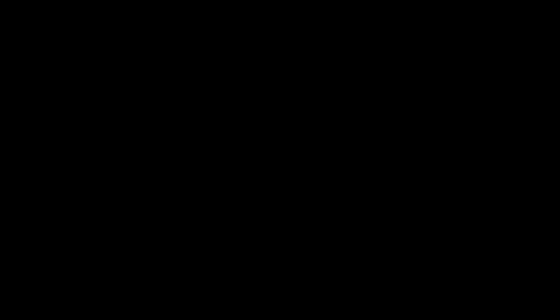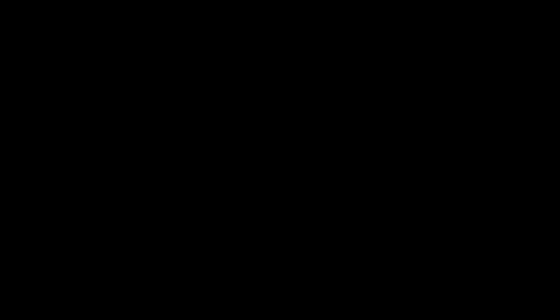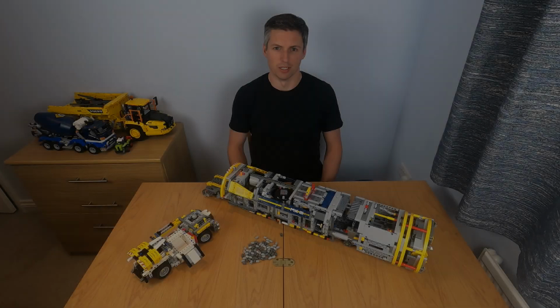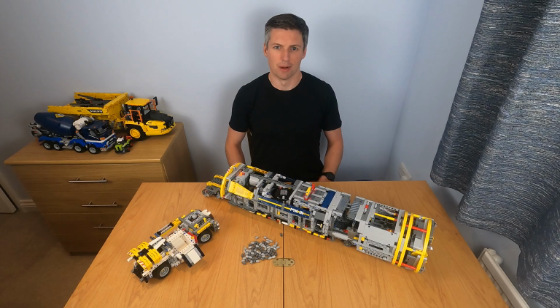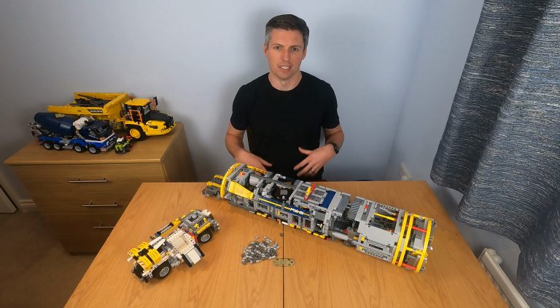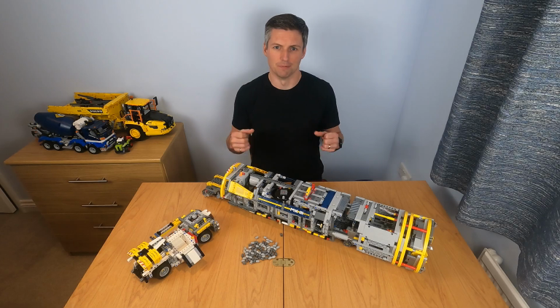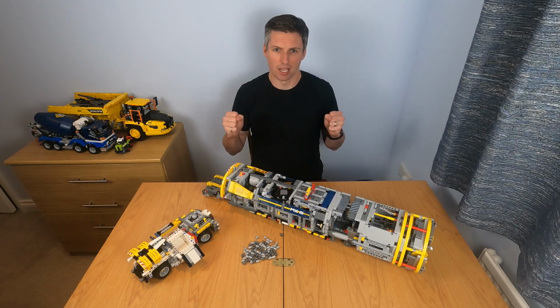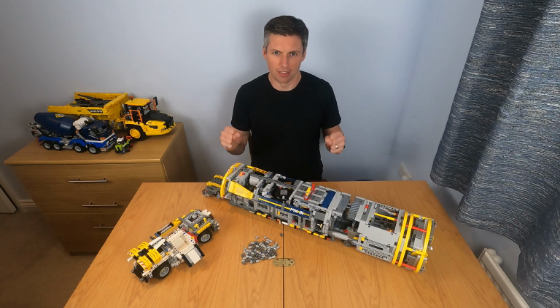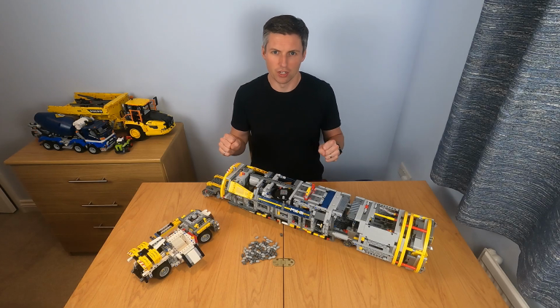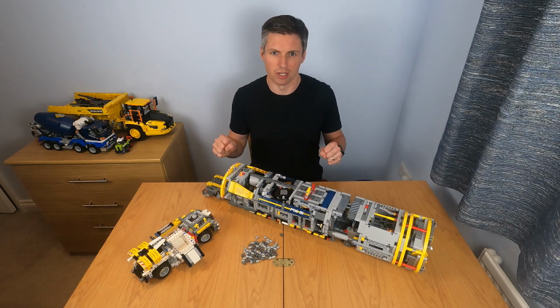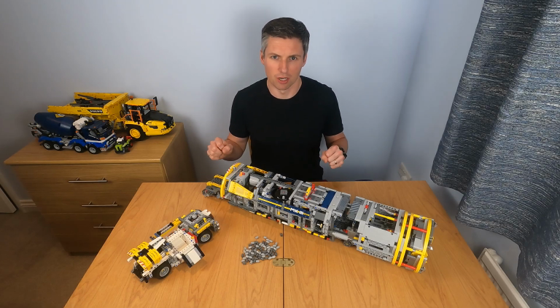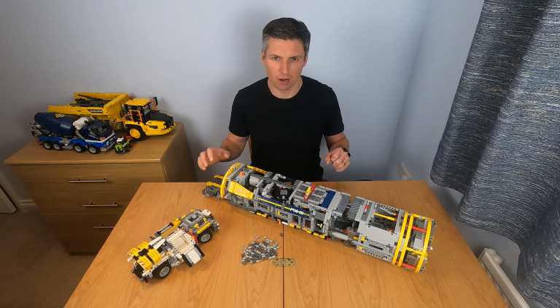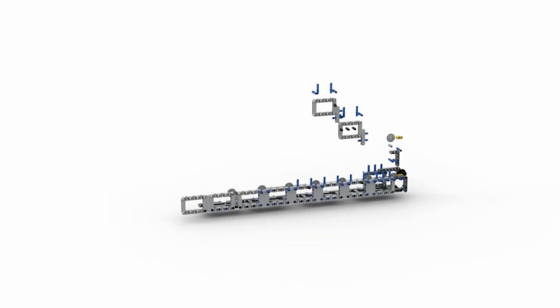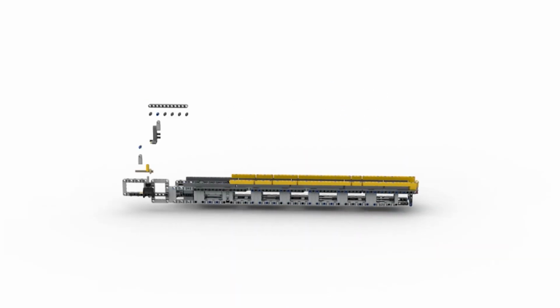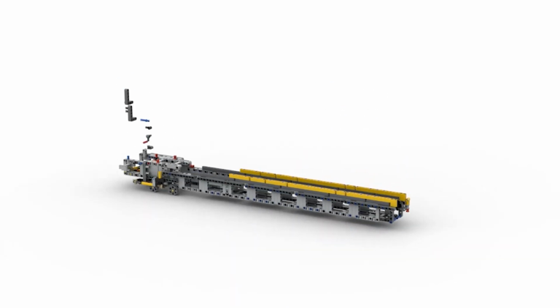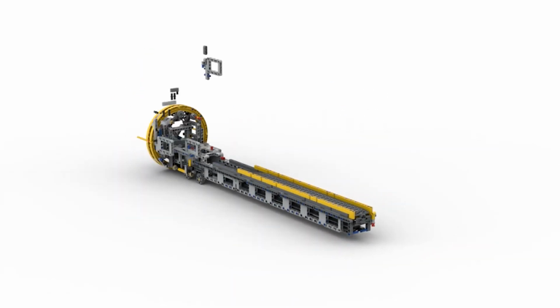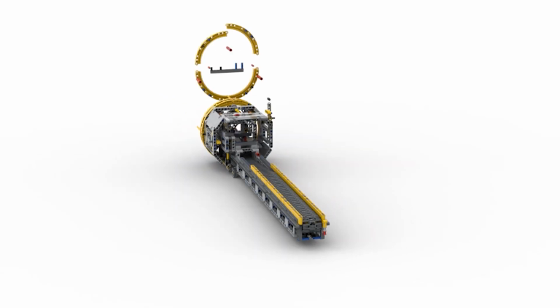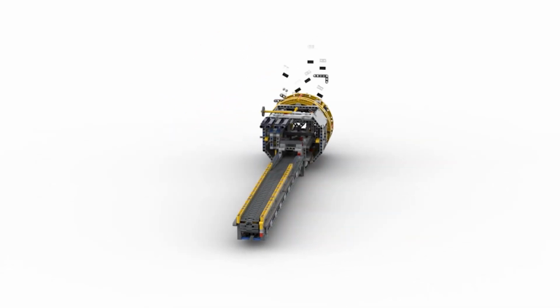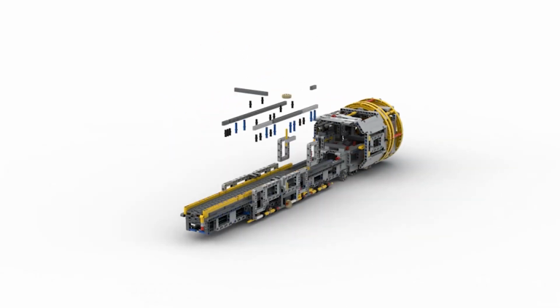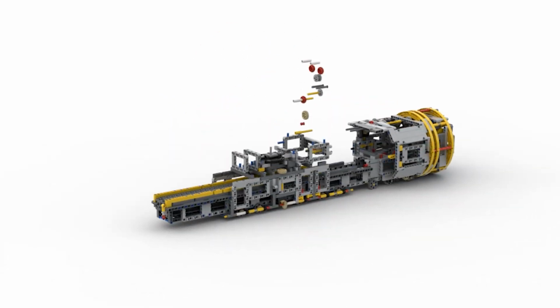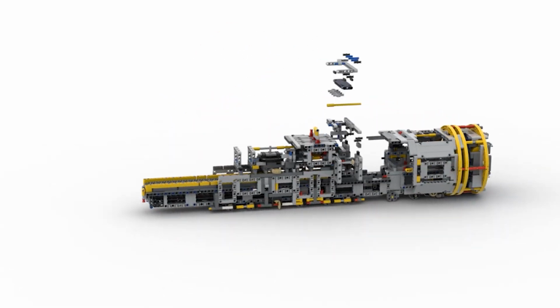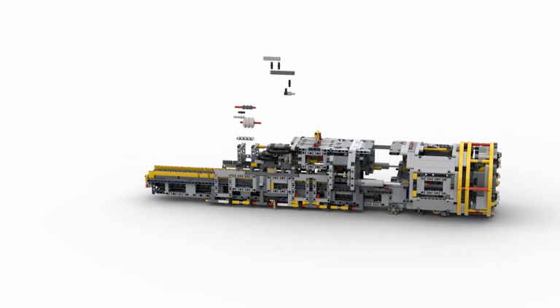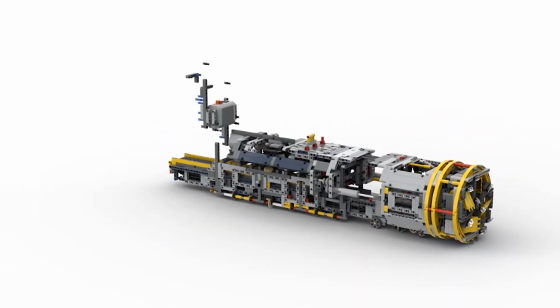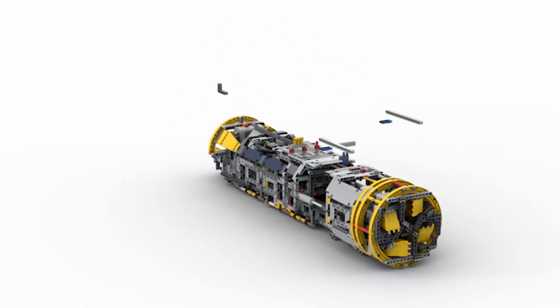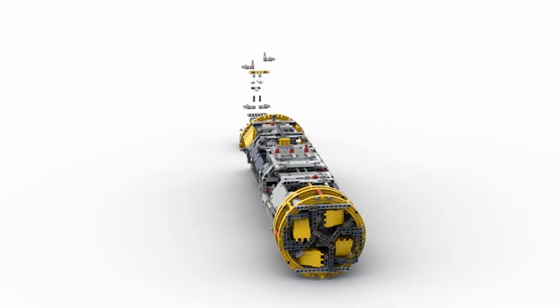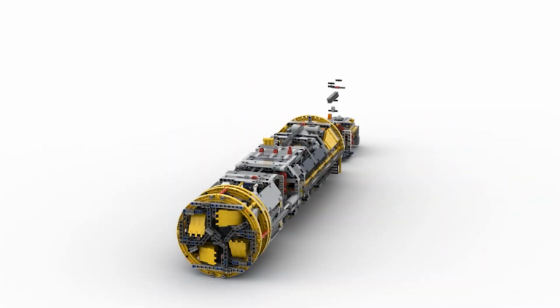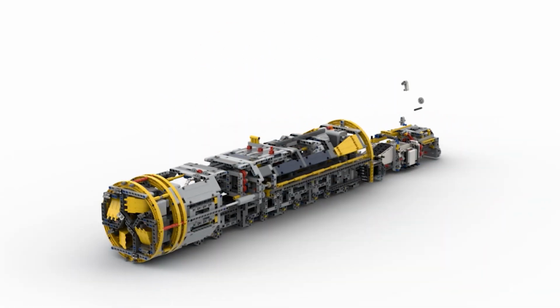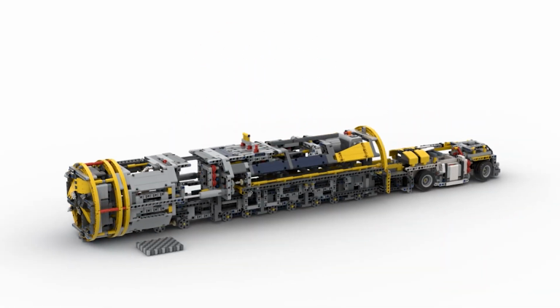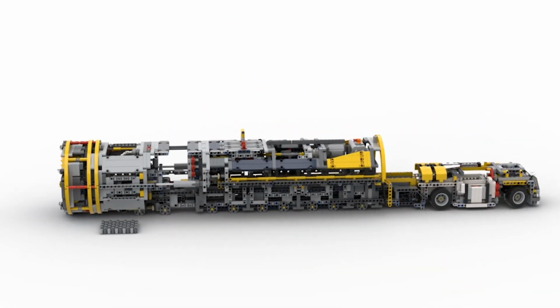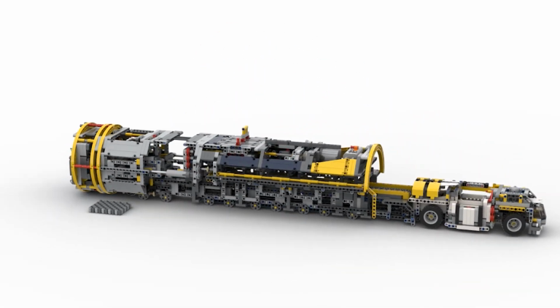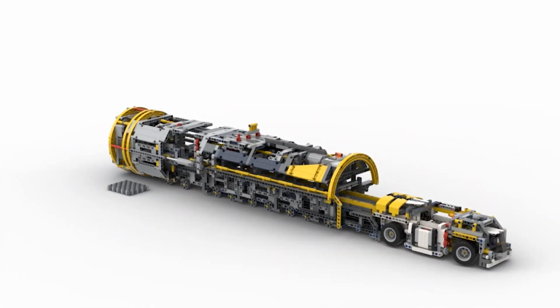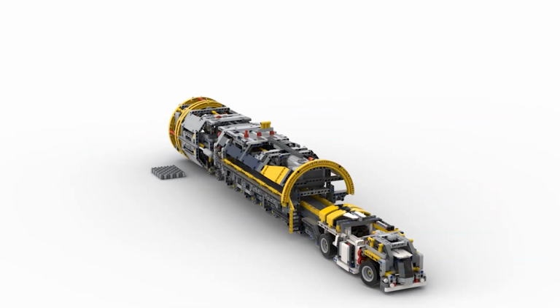Hi everyone, my name is Damian and this video is about how I have completed the tunnel boring machine instructions. I'll tell you more about how to find them at the end.